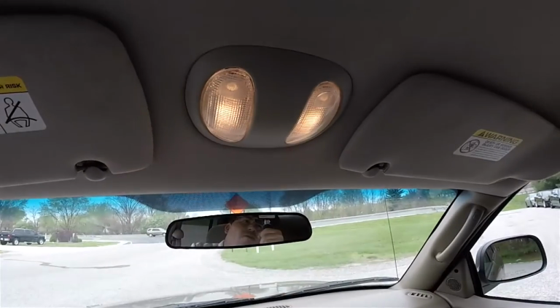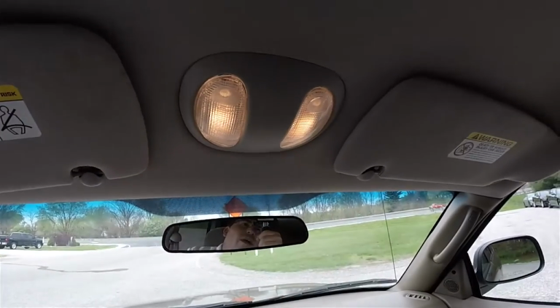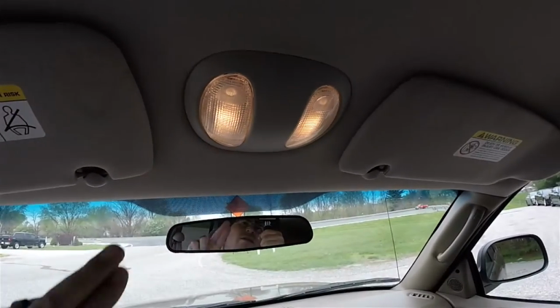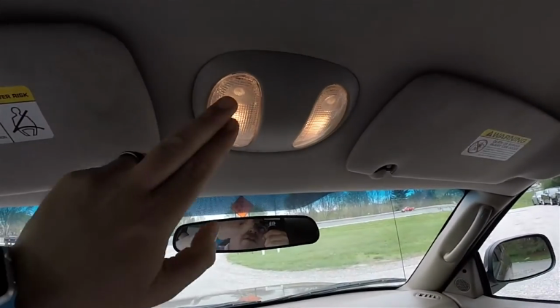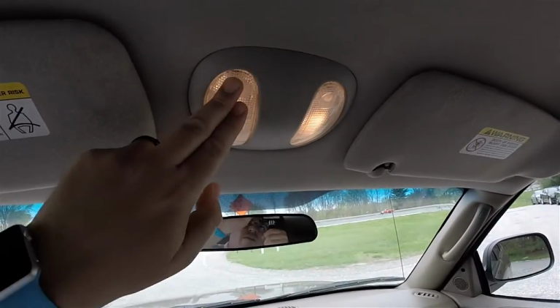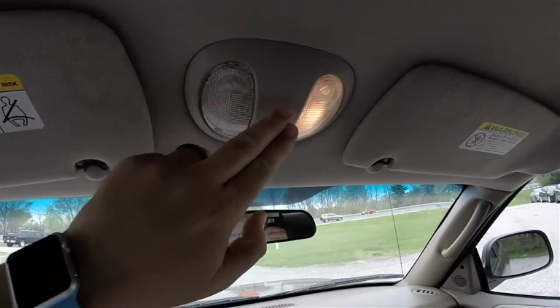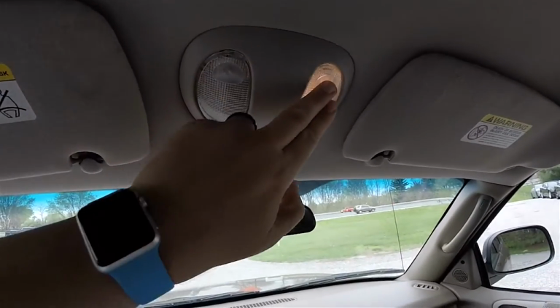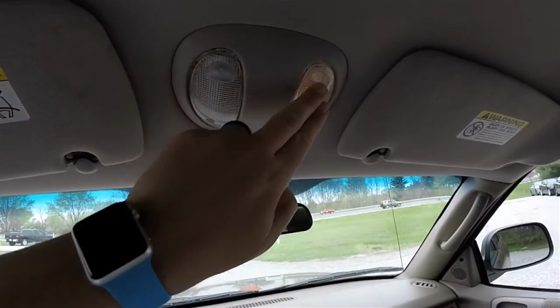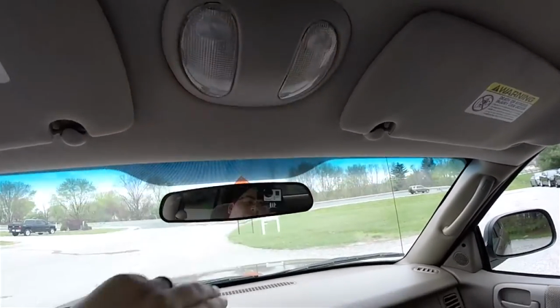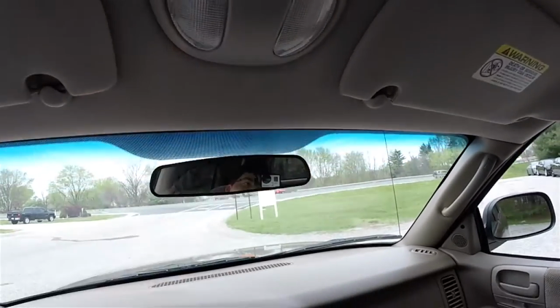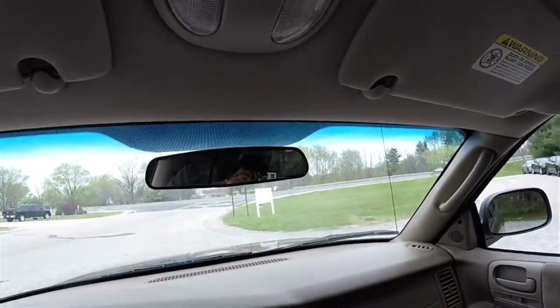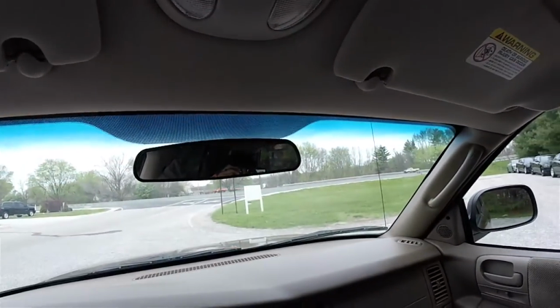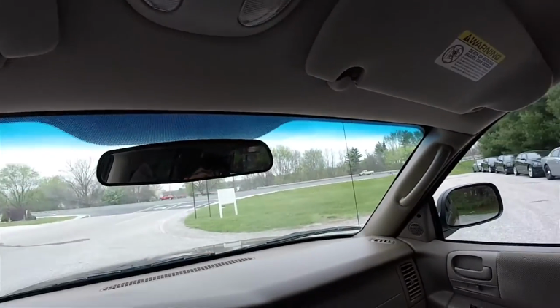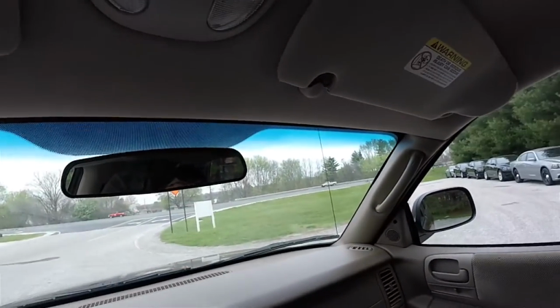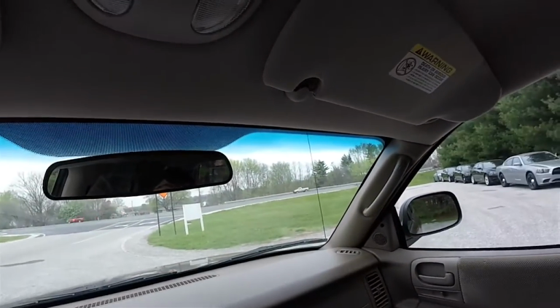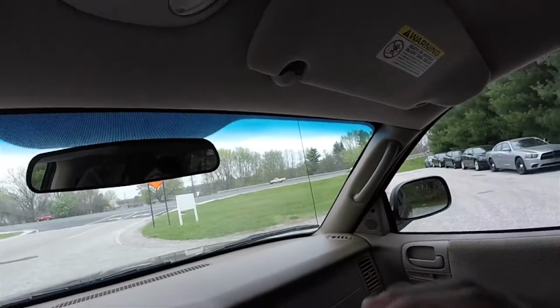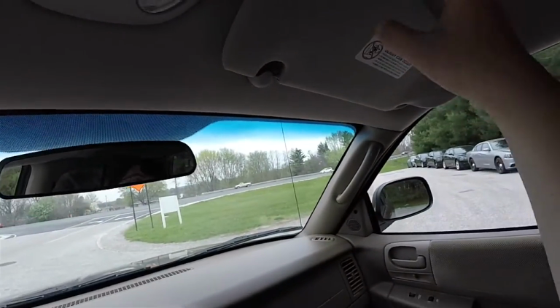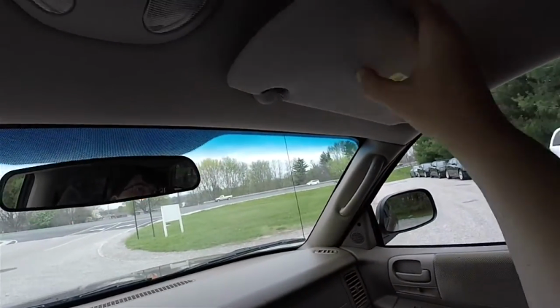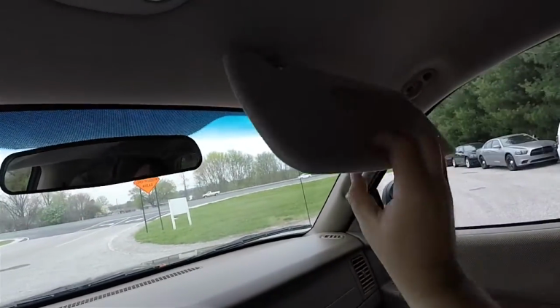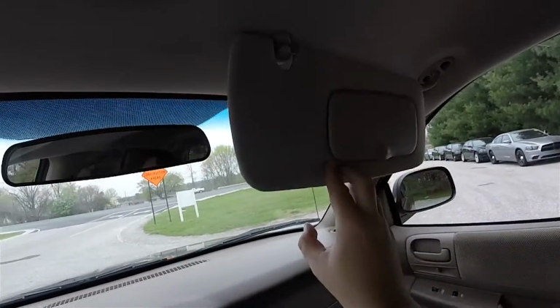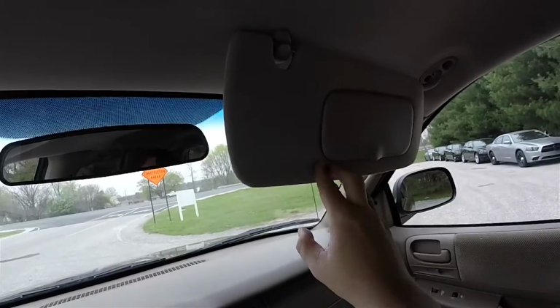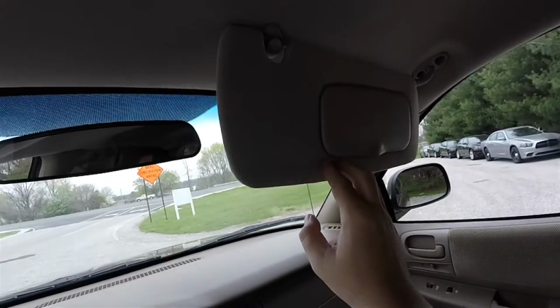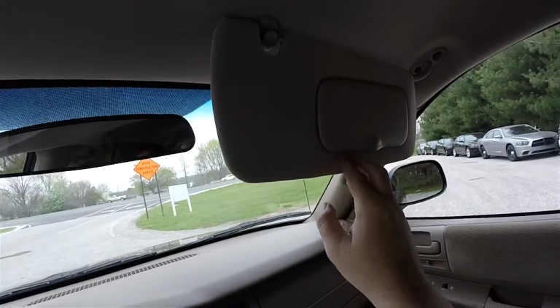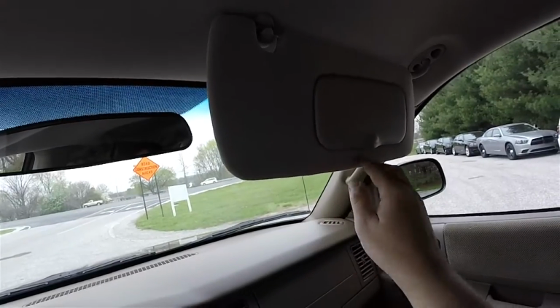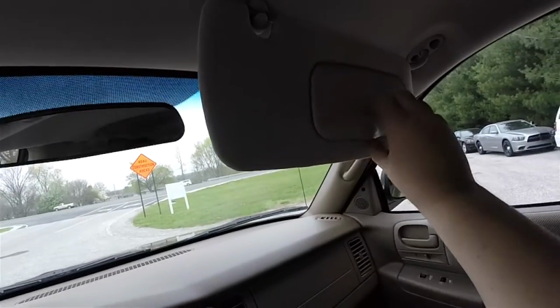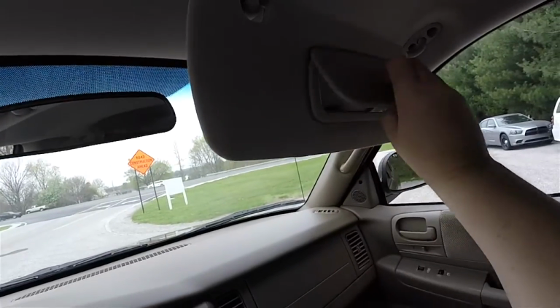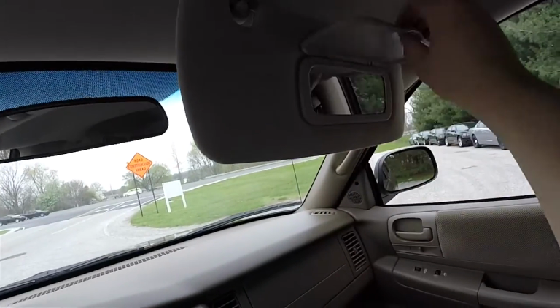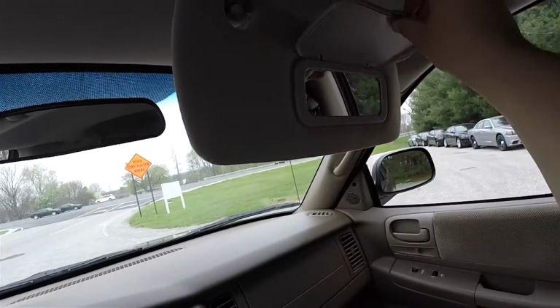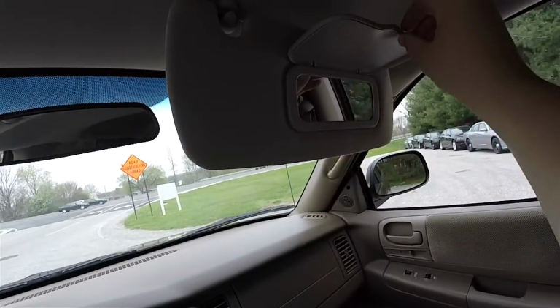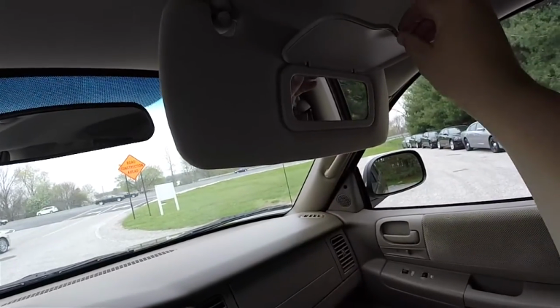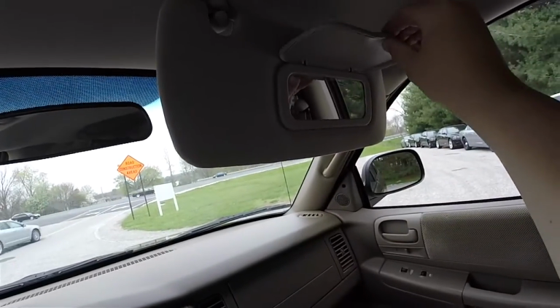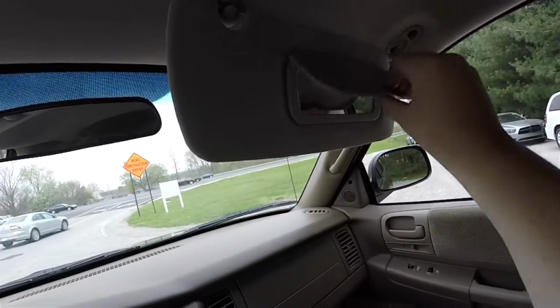Overhead you have overhead map lights and a manual dimming rear-view mirror. Nice large sun visors with vanity mirrors.